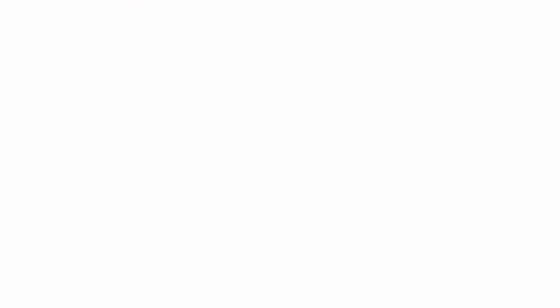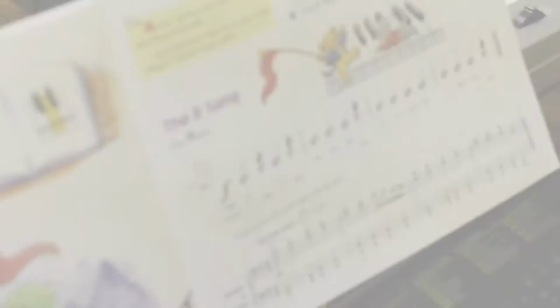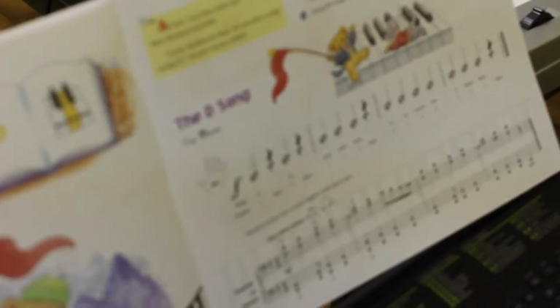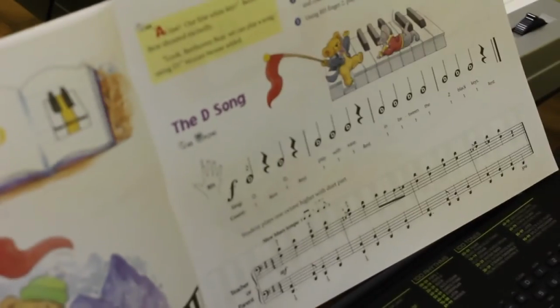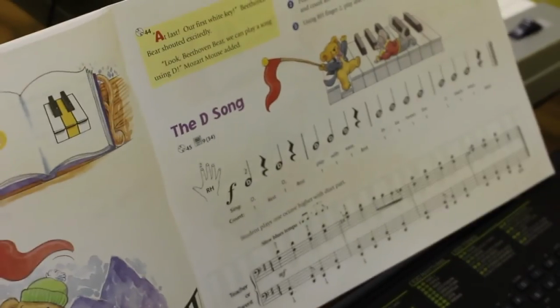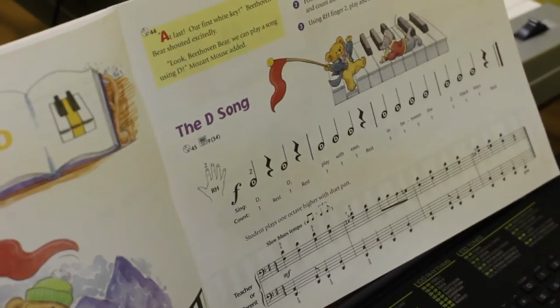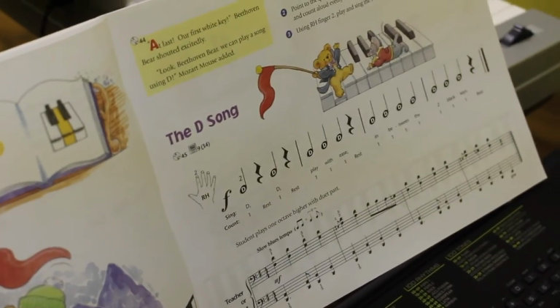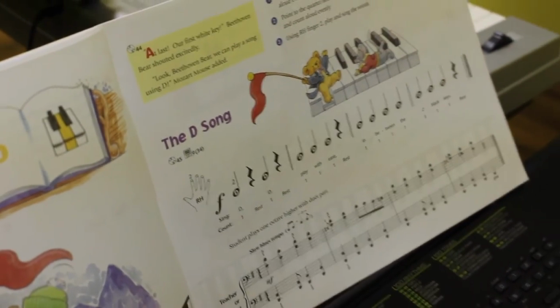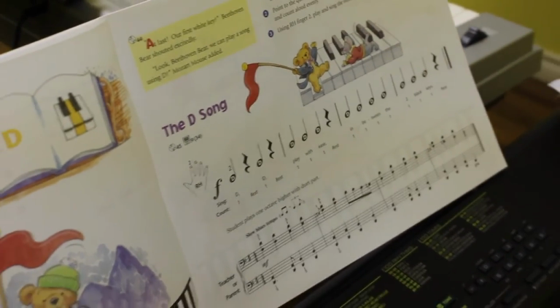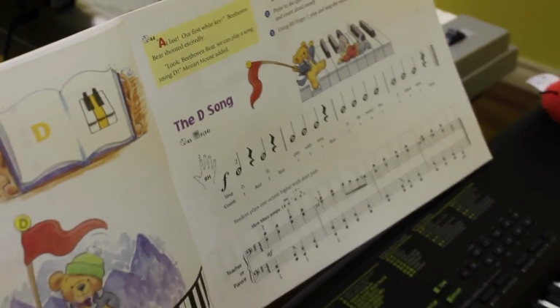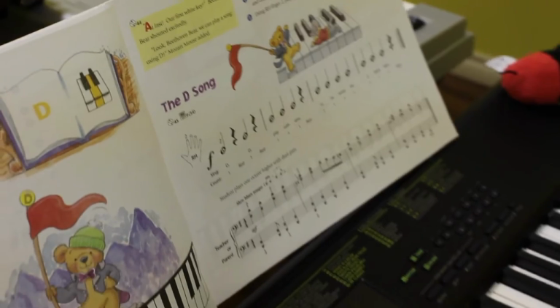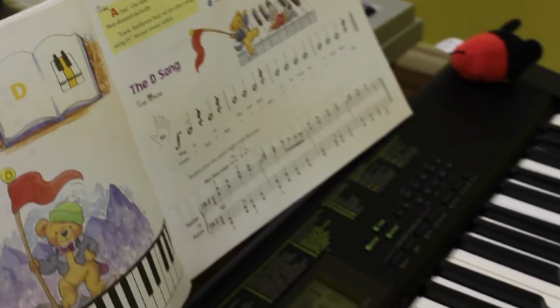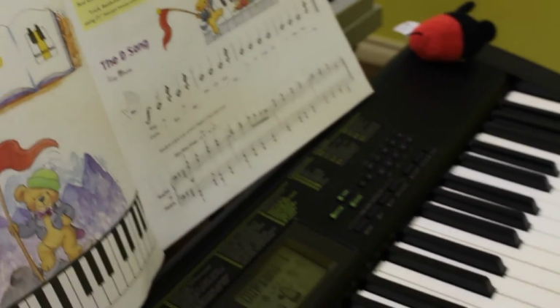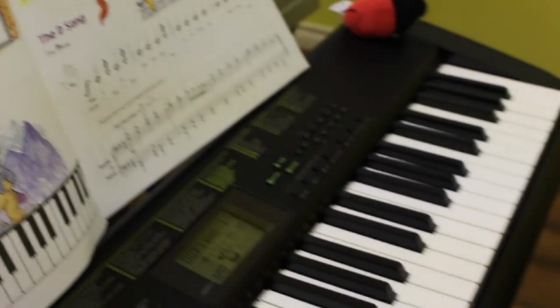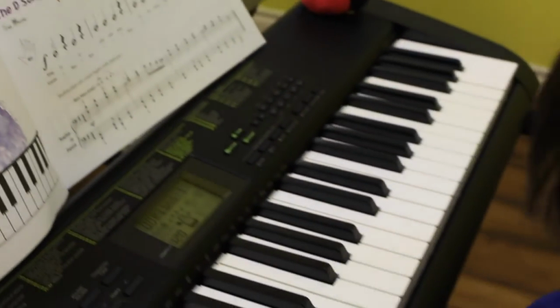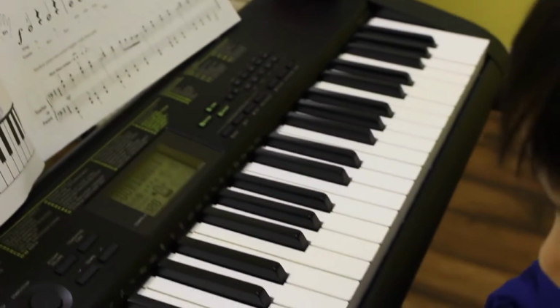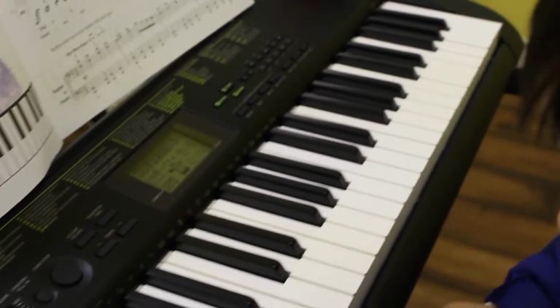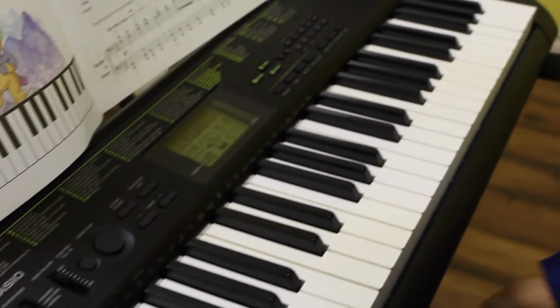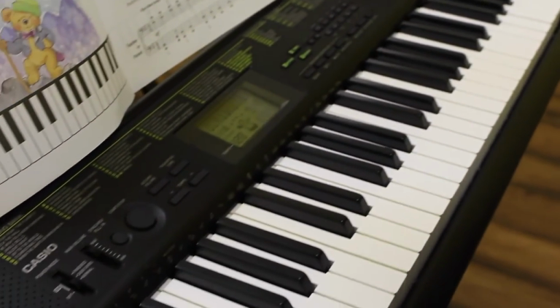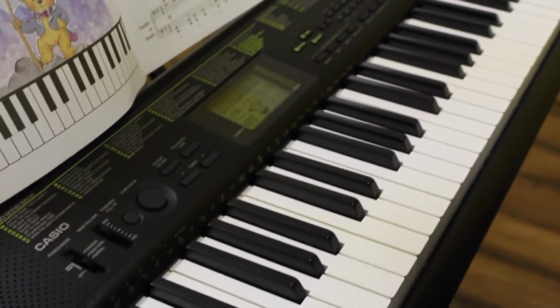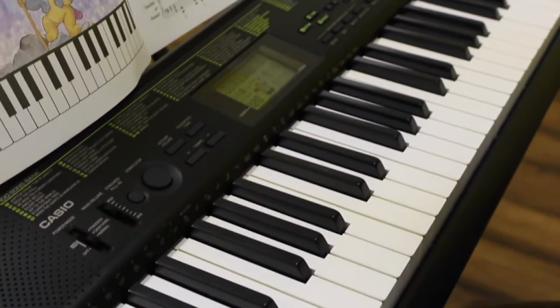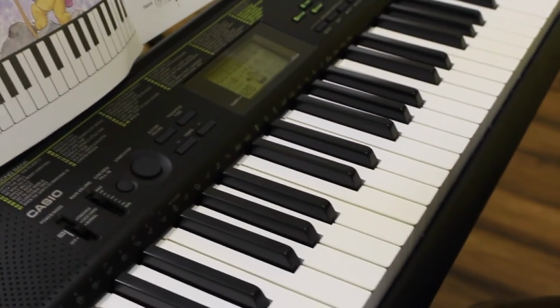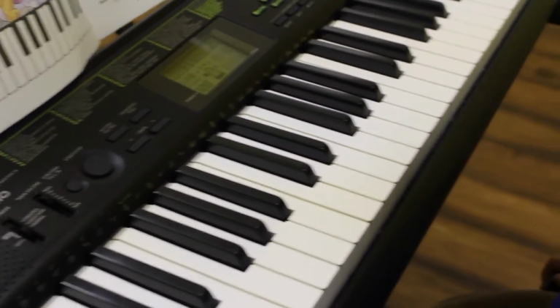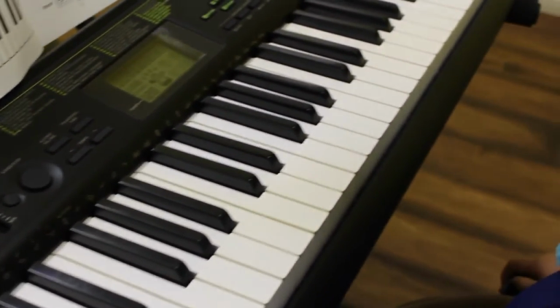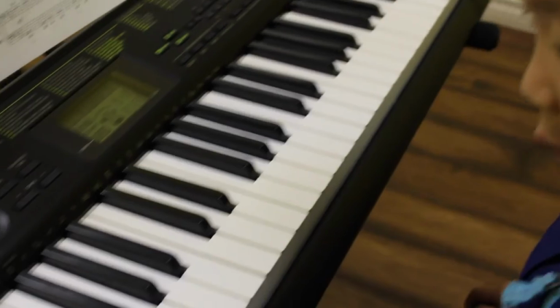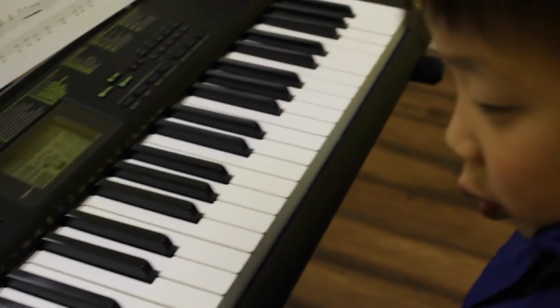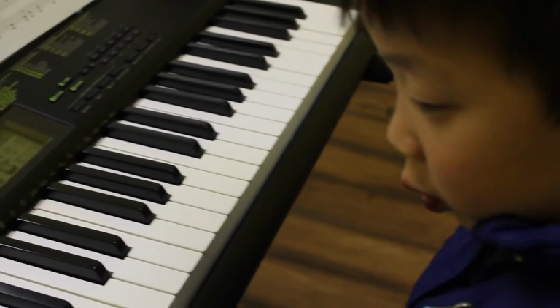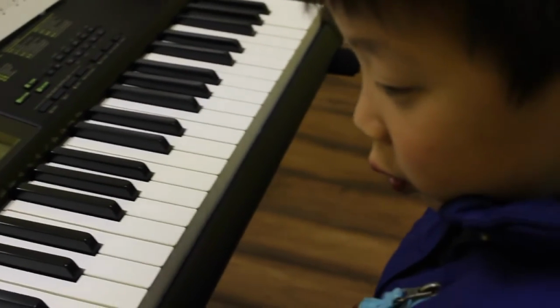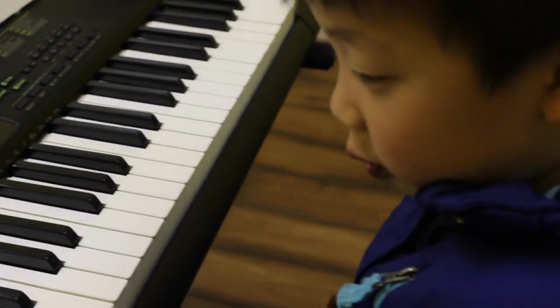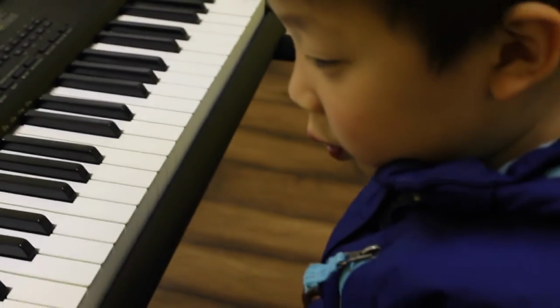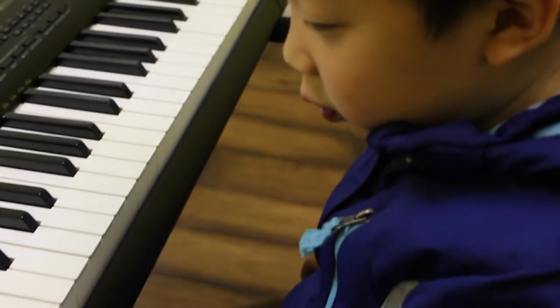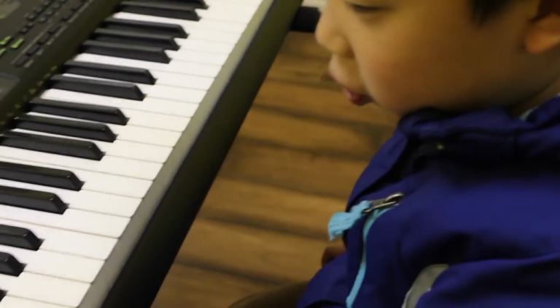Two black keys, and the one in the middle of the two black keys is D. So let's see if everyone can find D. On the piano! Show me! If you find it, put your finger on it.